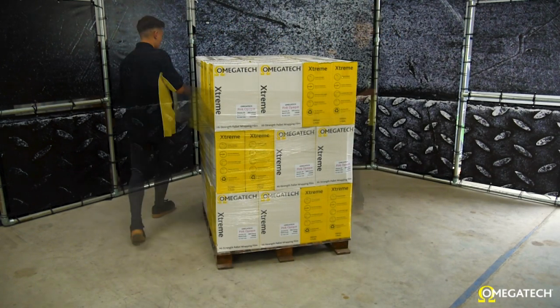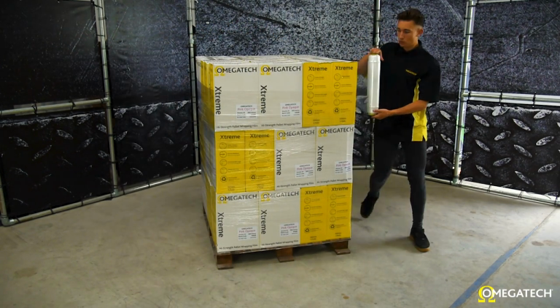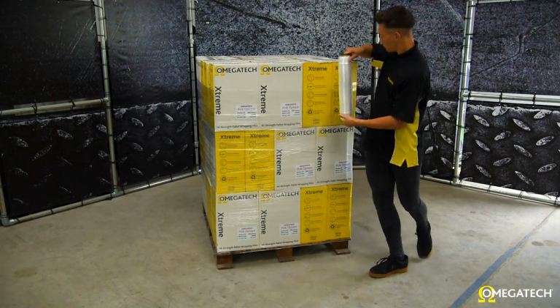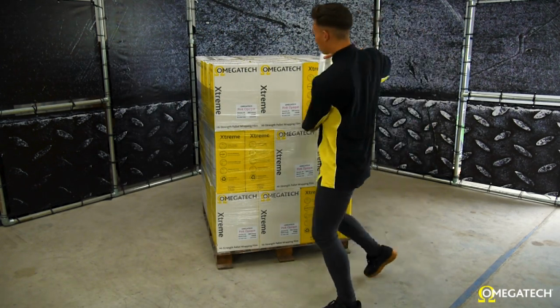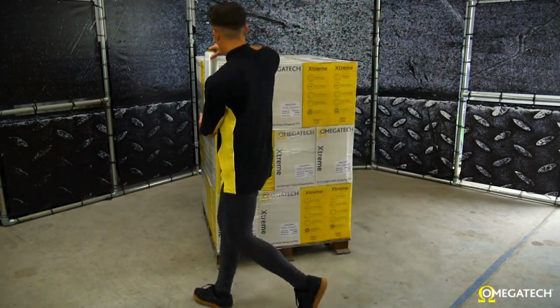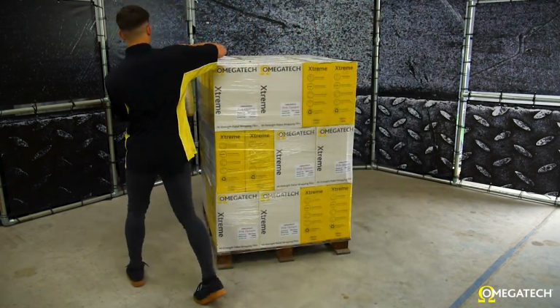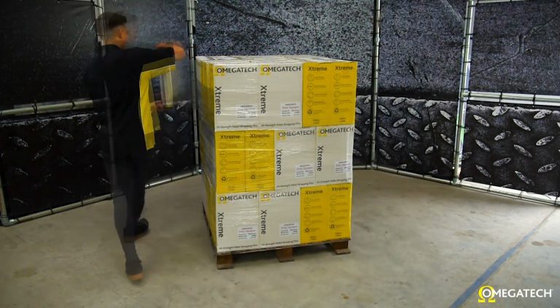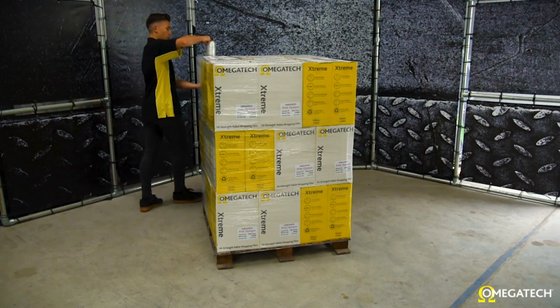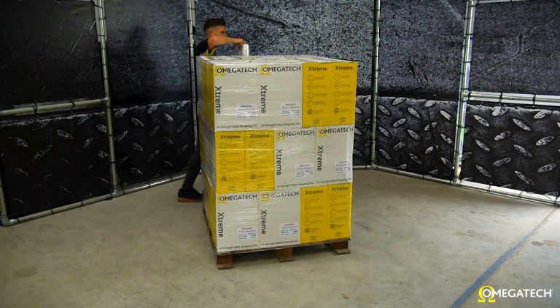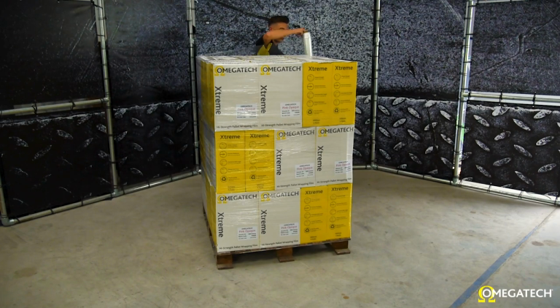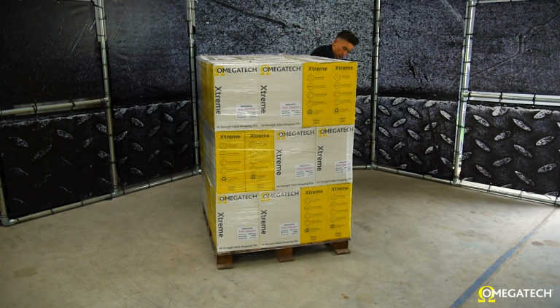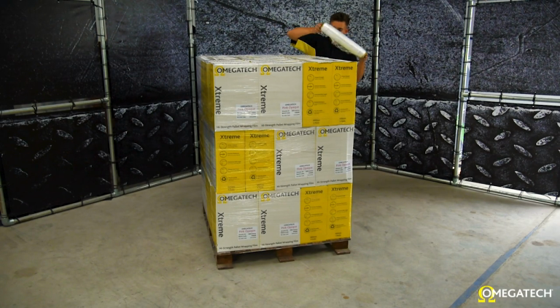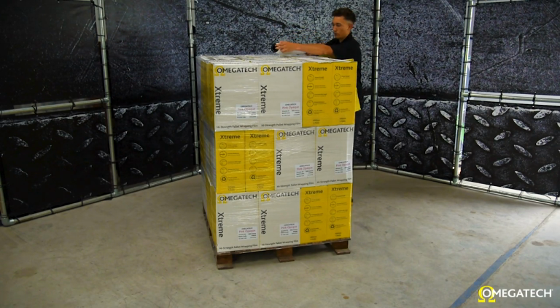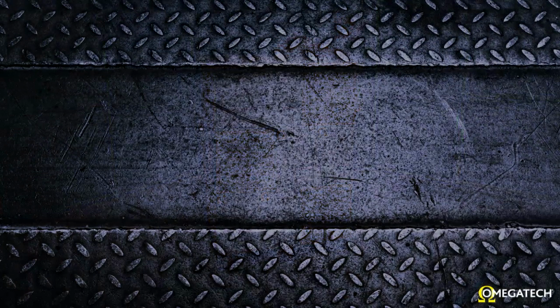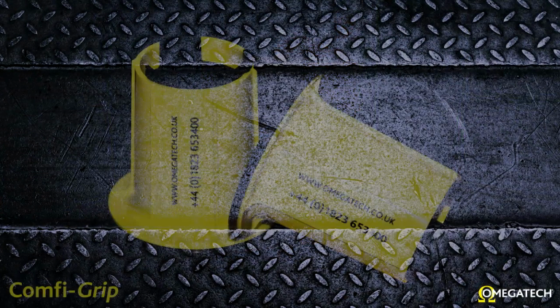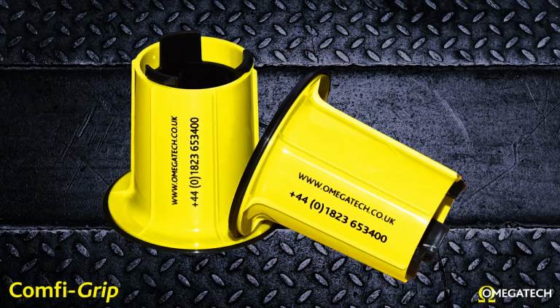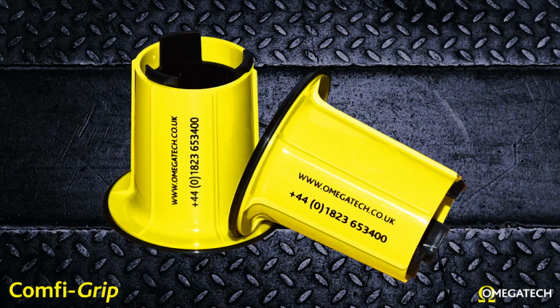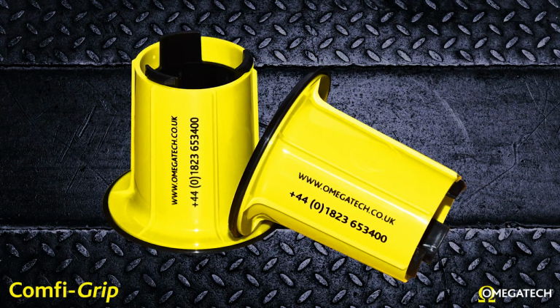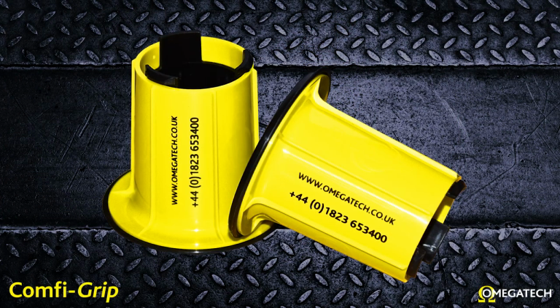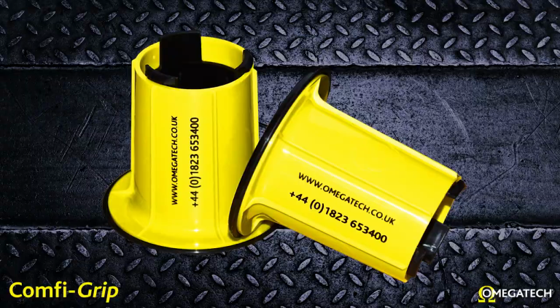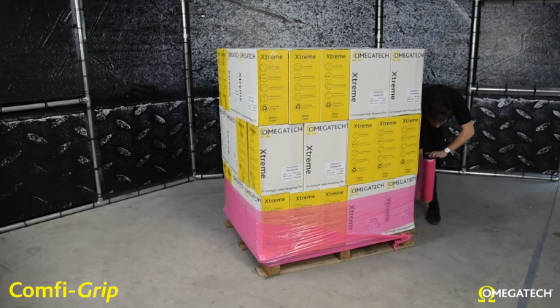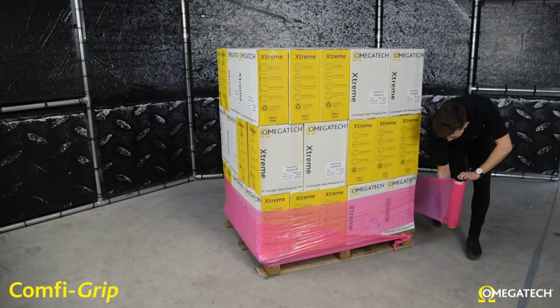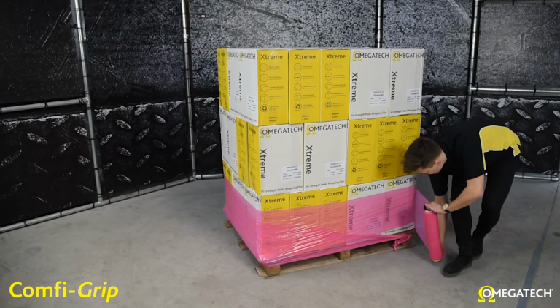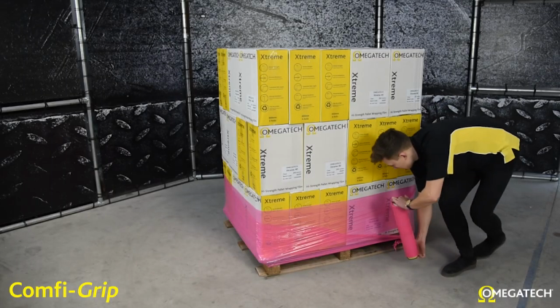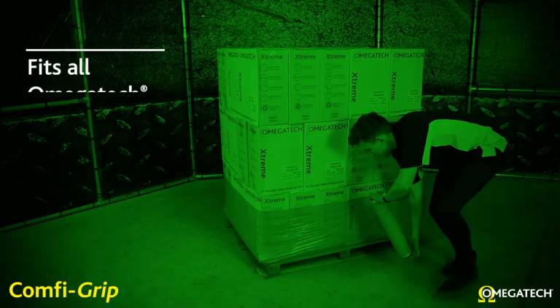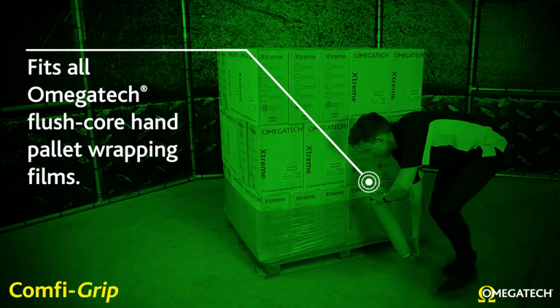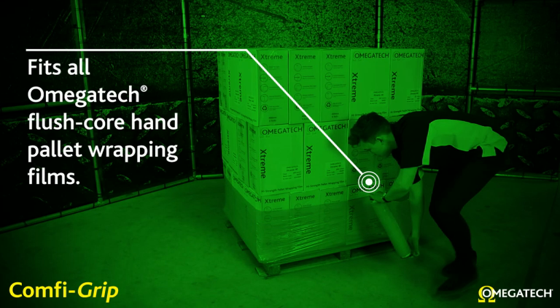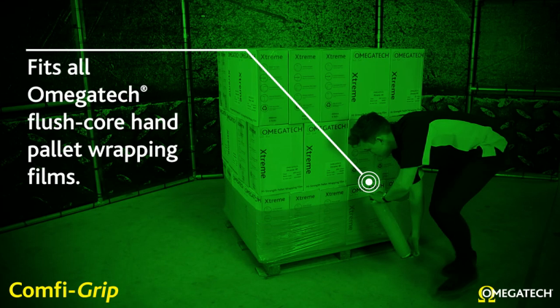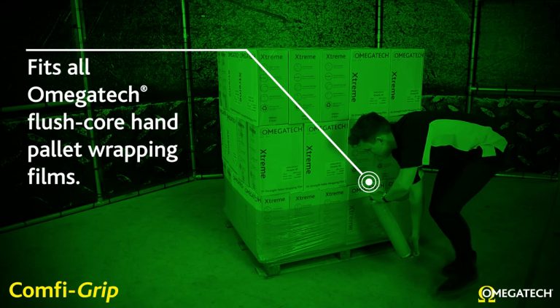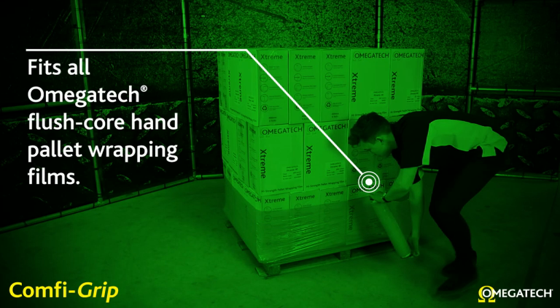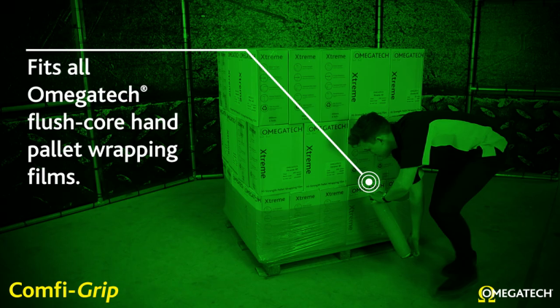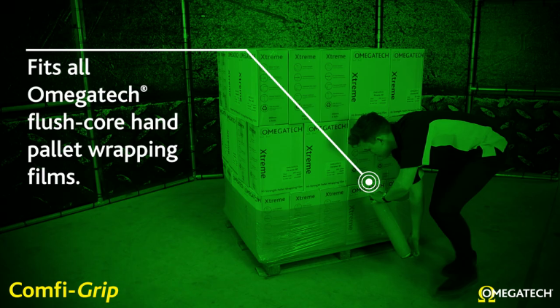Simply insert the dispensers into each end of the roll and you are ready to wrap. Fits all Amigatec flush core hand pallet wrapping films.